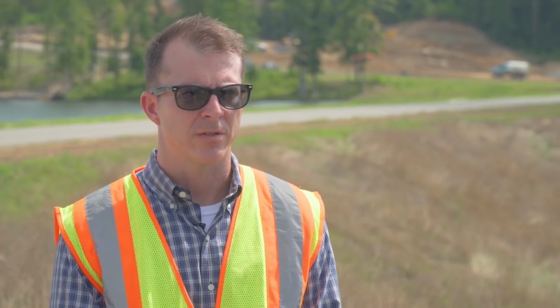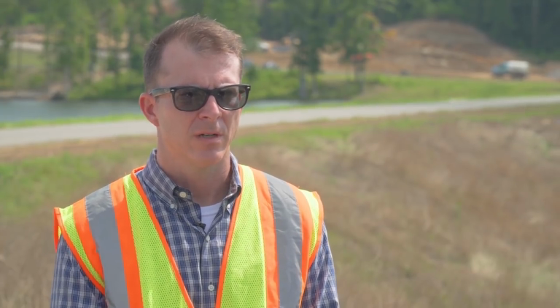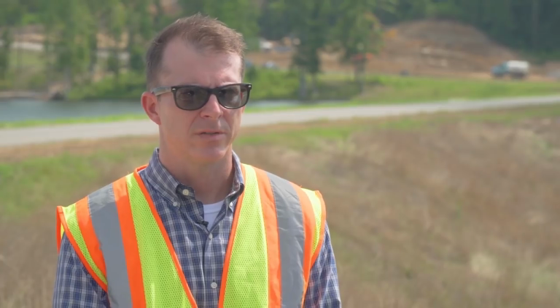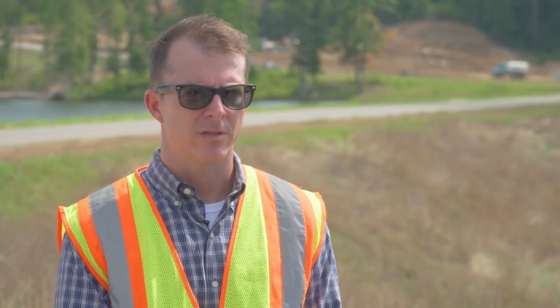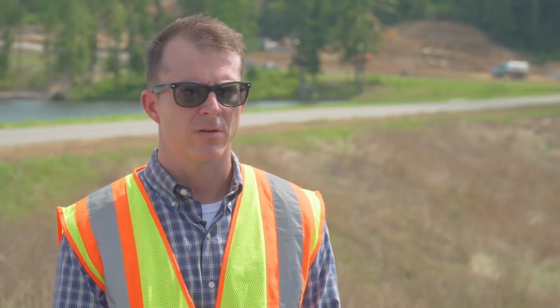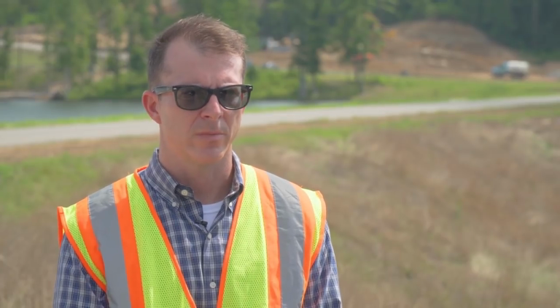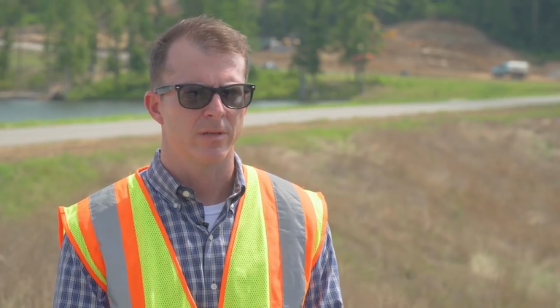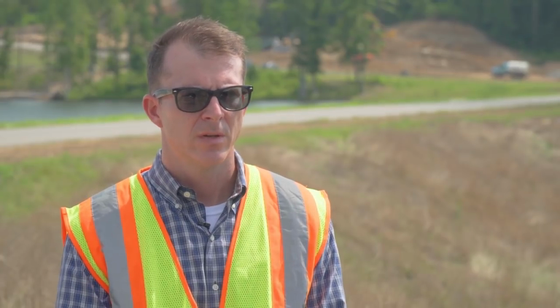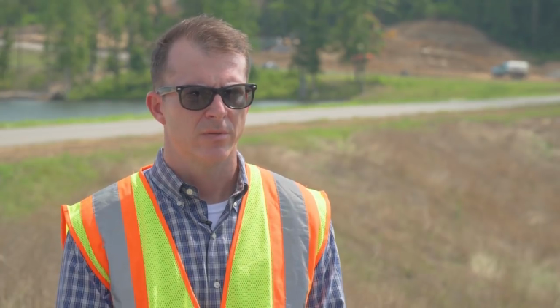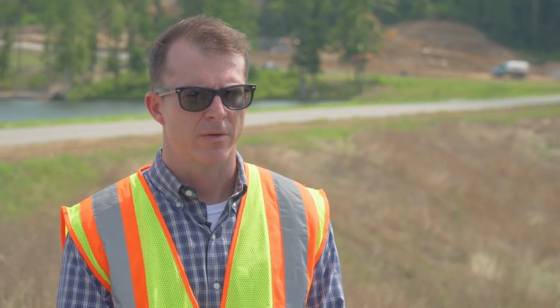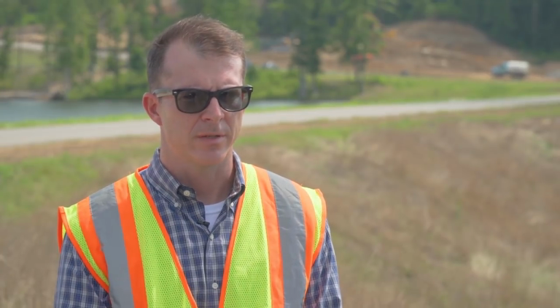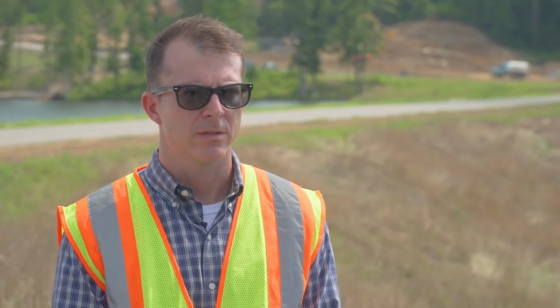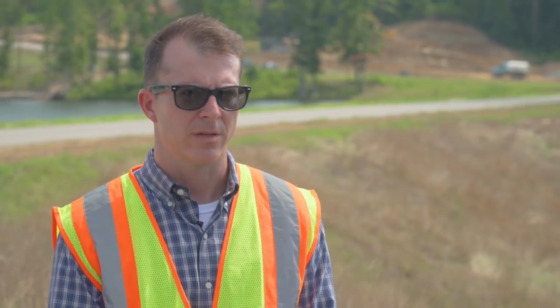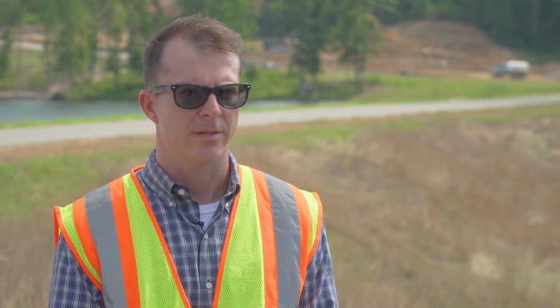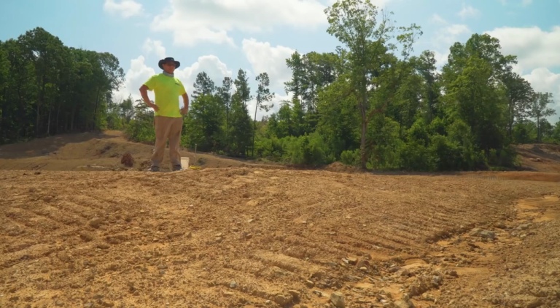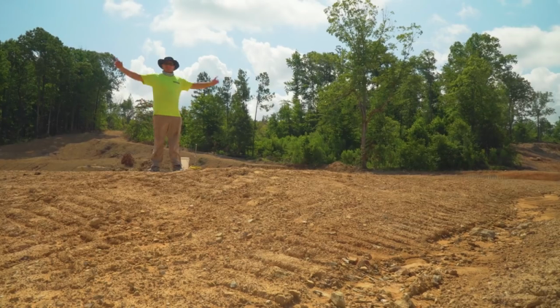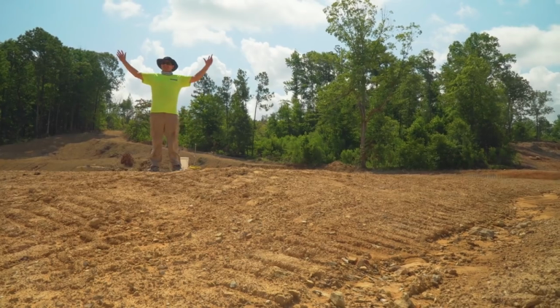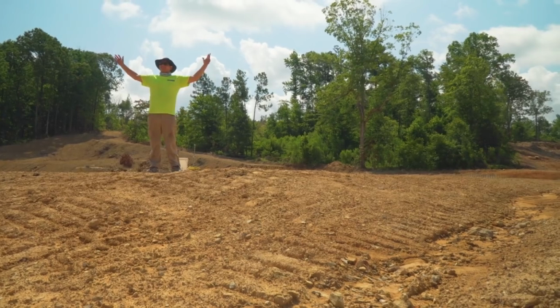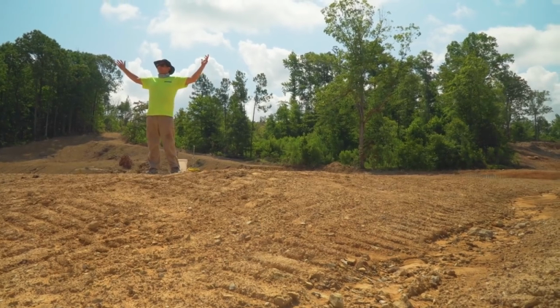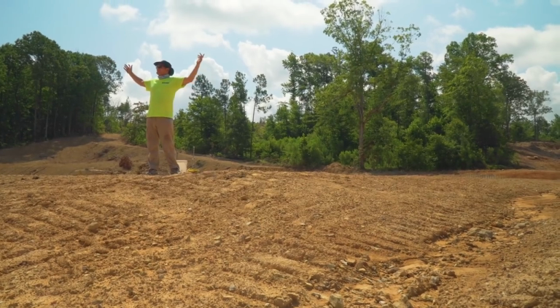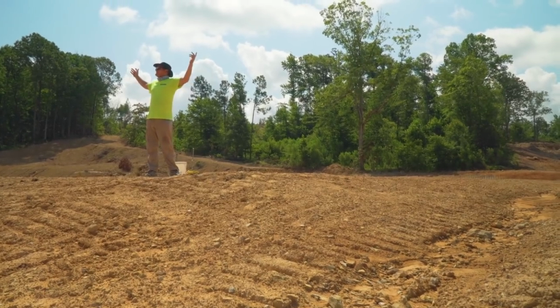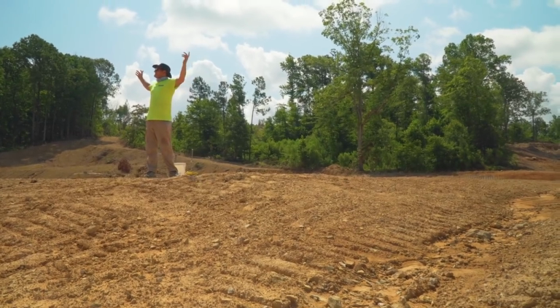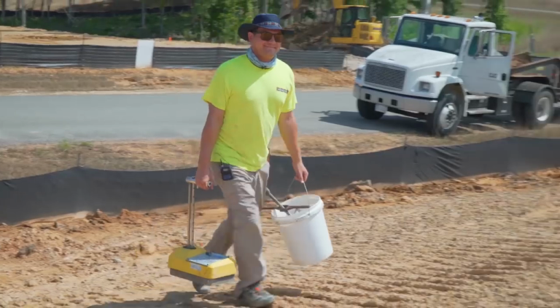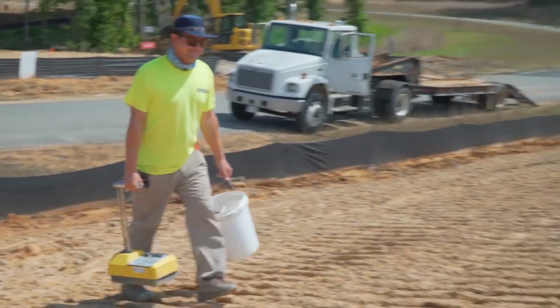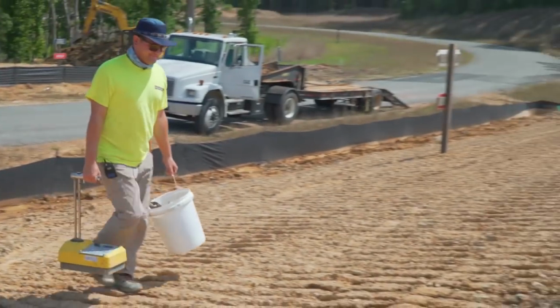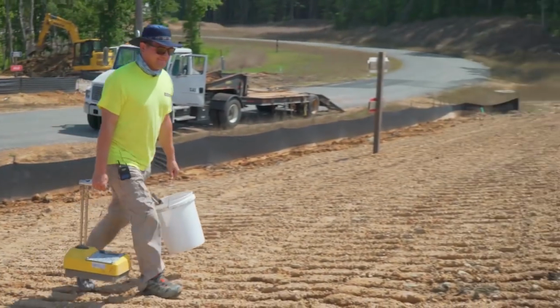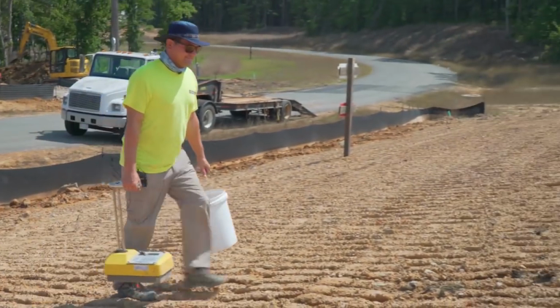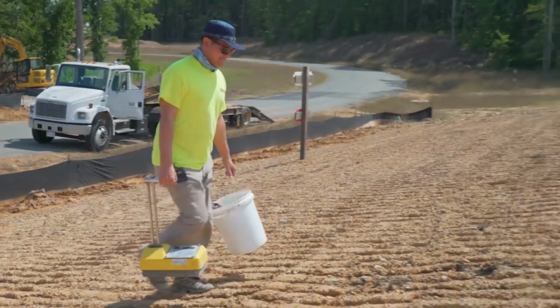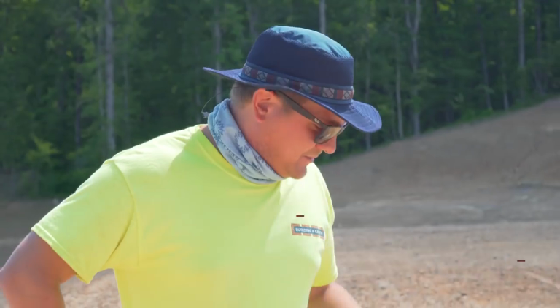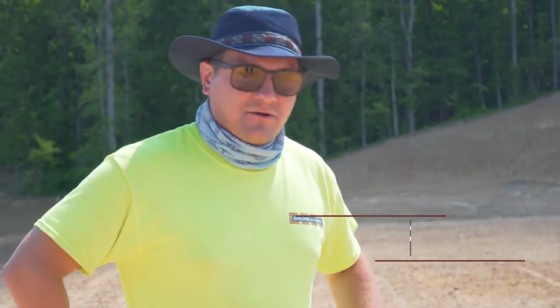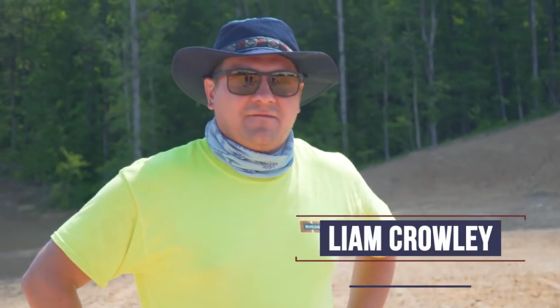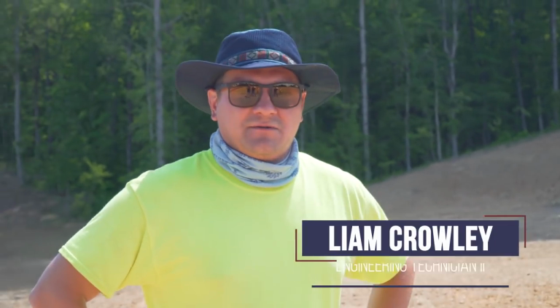This project is nearly complete. In a second we'll take you over to another project that's just getting started, where you'll meet Liam, who is our engineering technician and is monitoring field placement and compaction on that project.